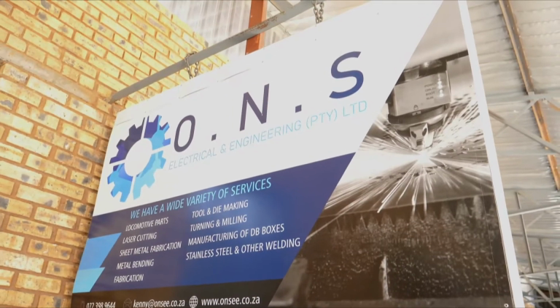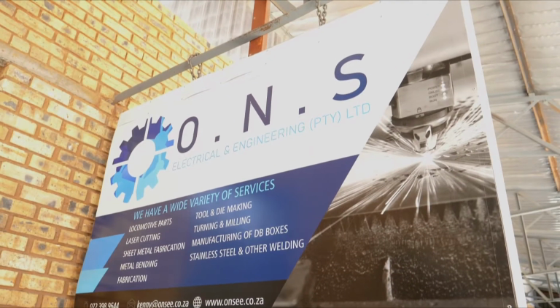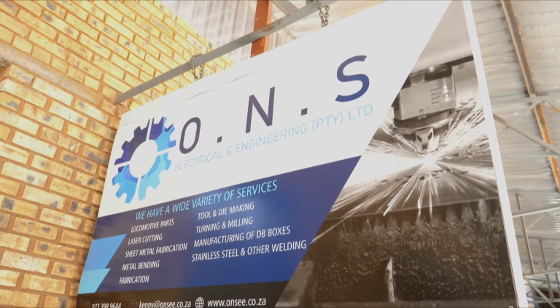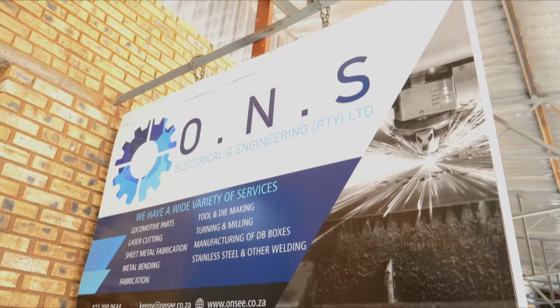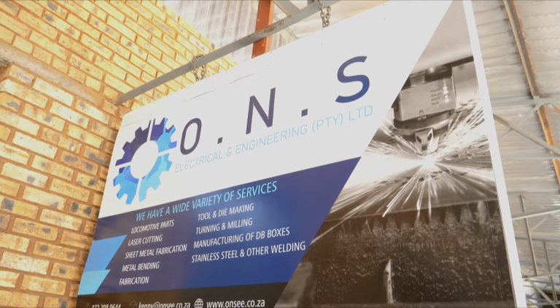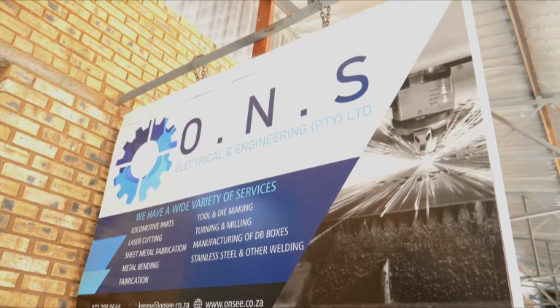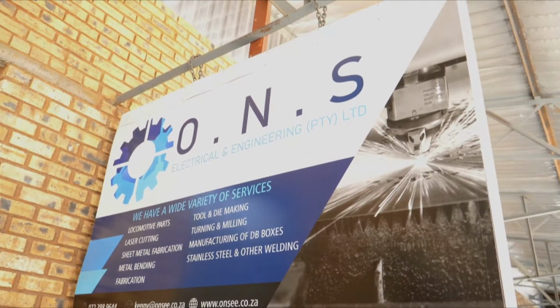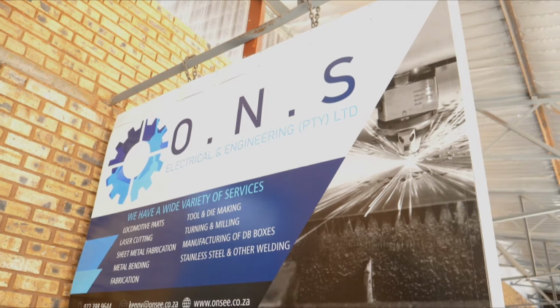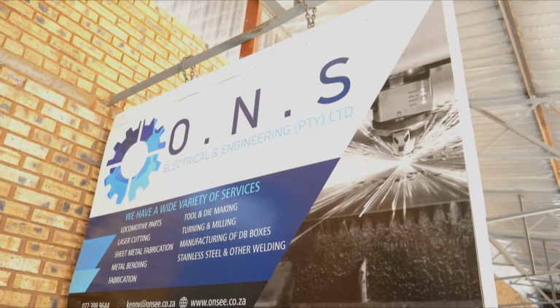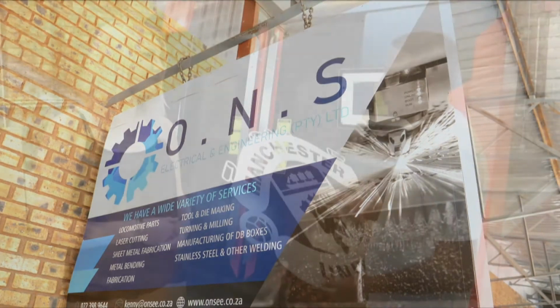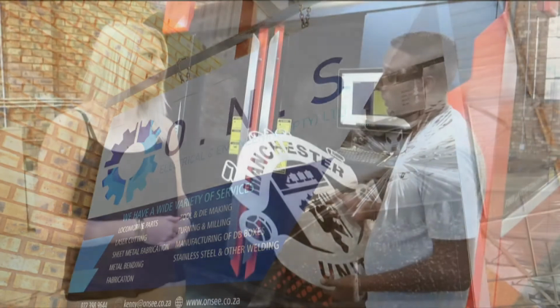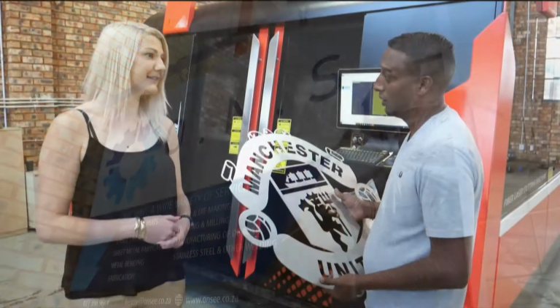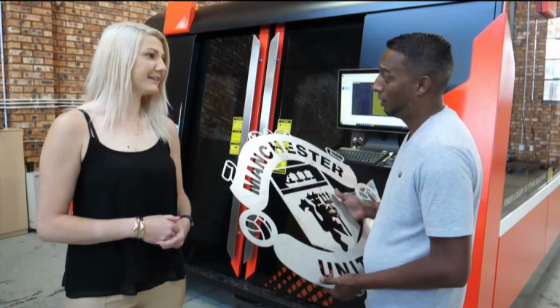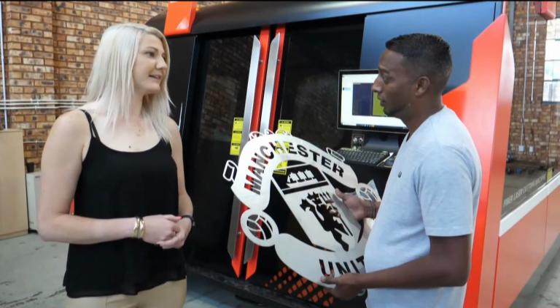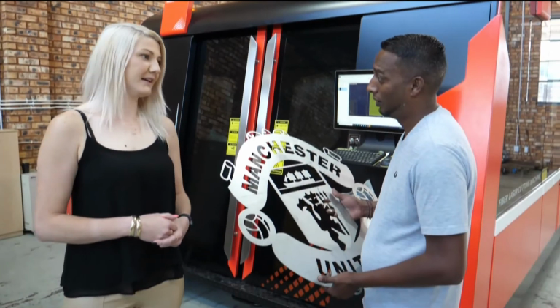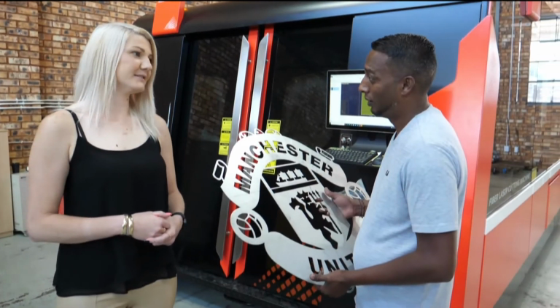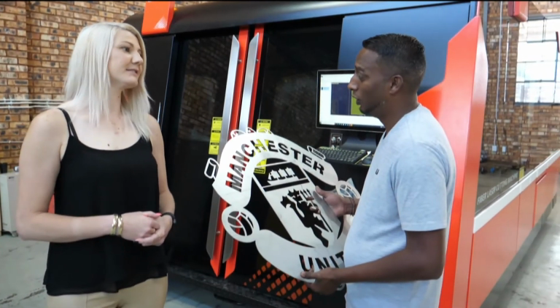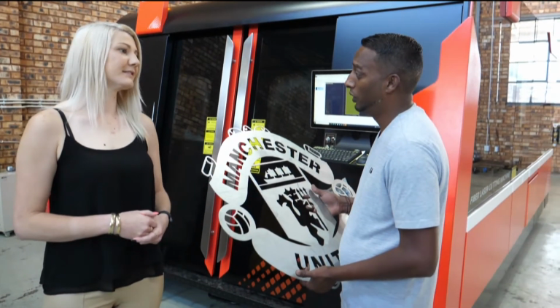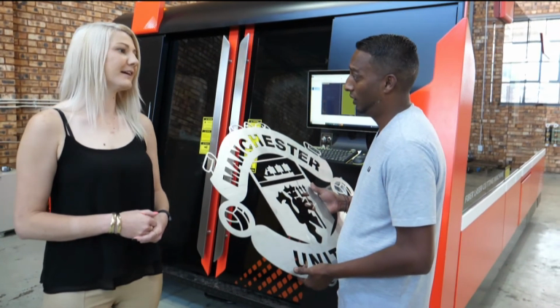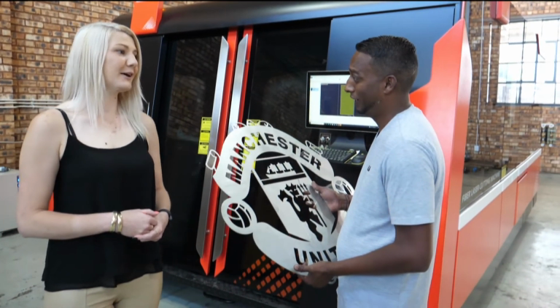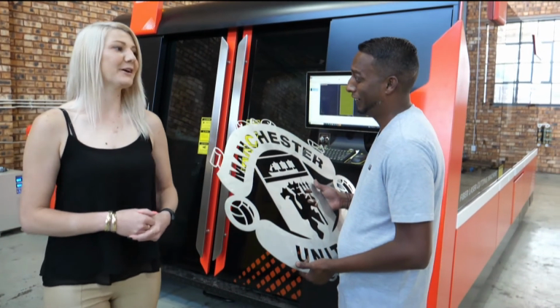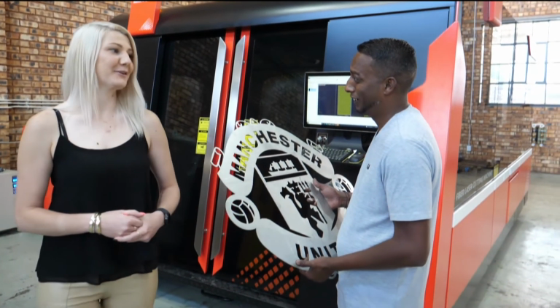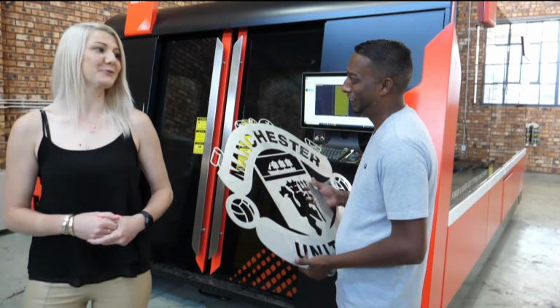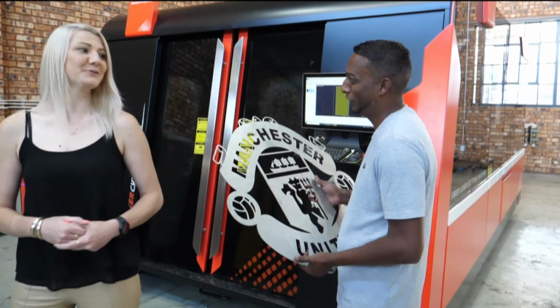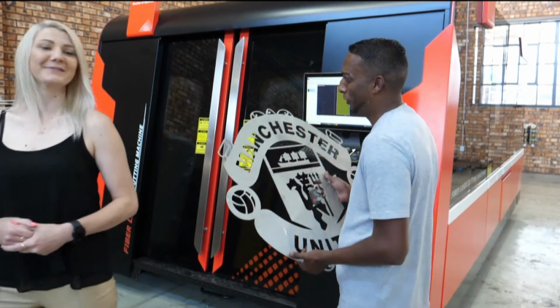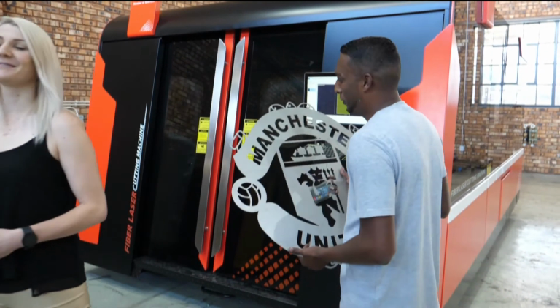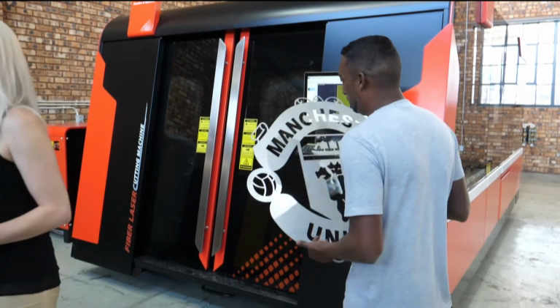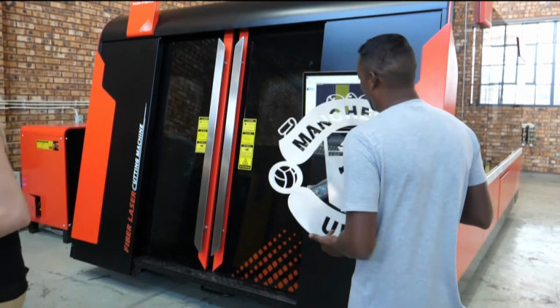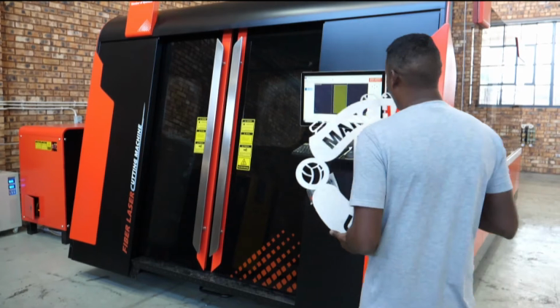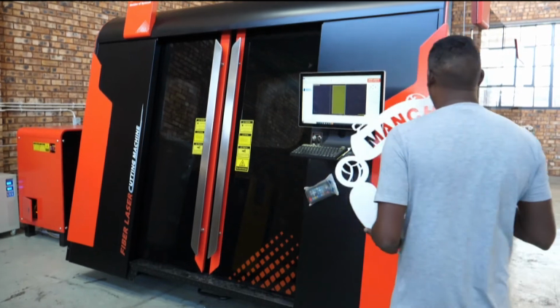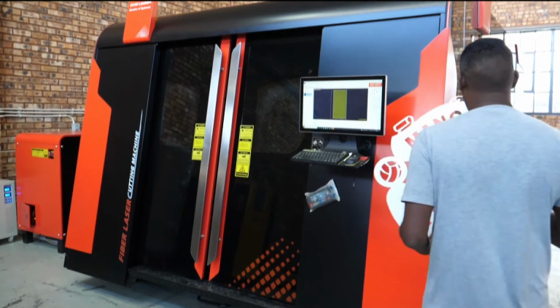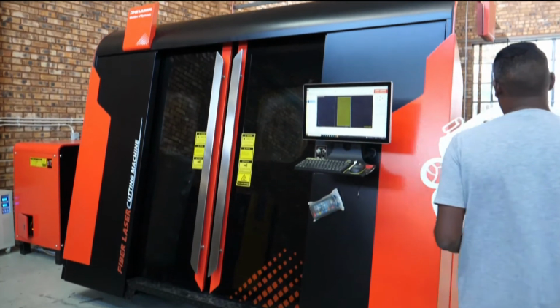ONS was established in 2014 when the owner Kenneth Pillay saw a gap in the manufacturing industry for a company that could specialise in manufacturing part components.